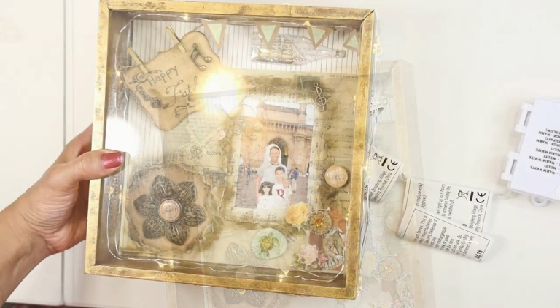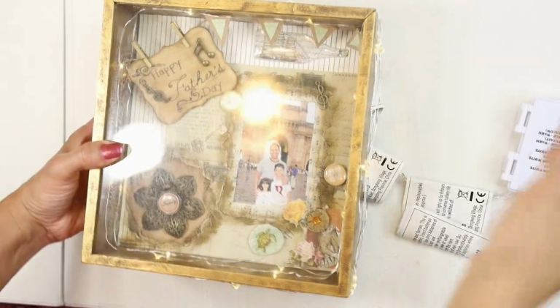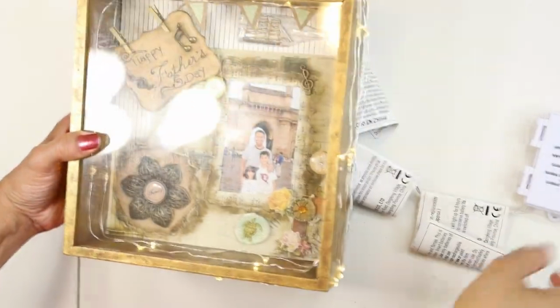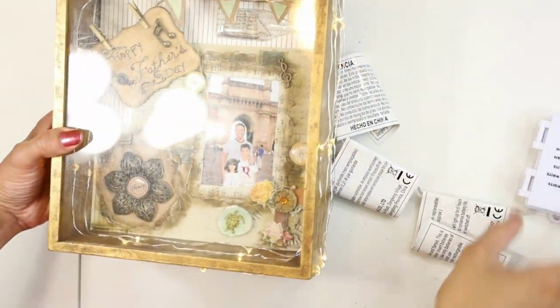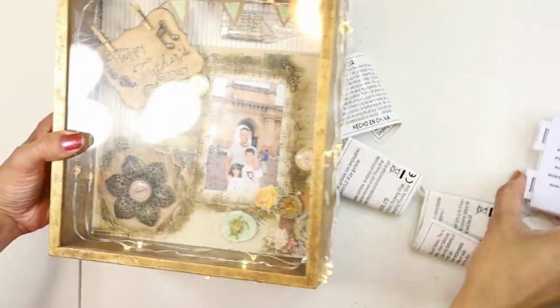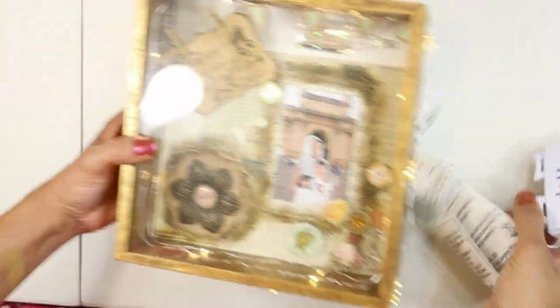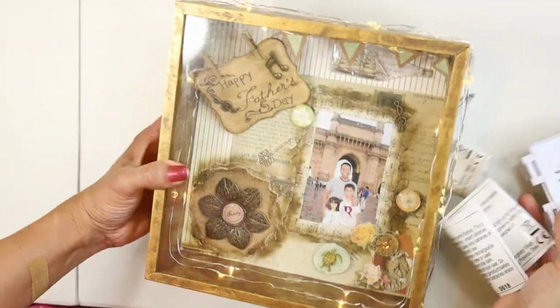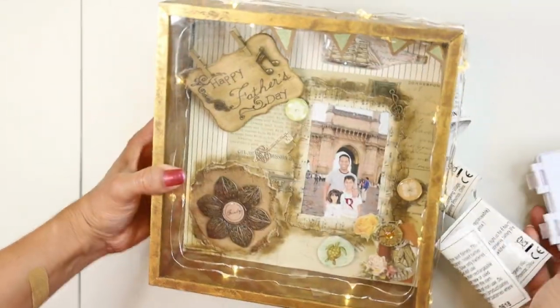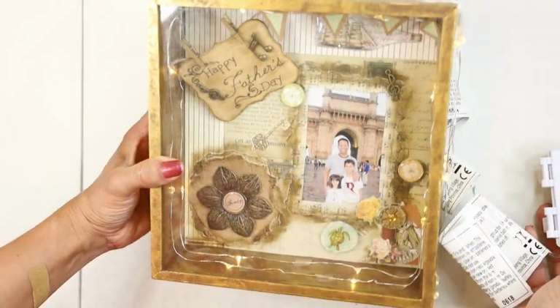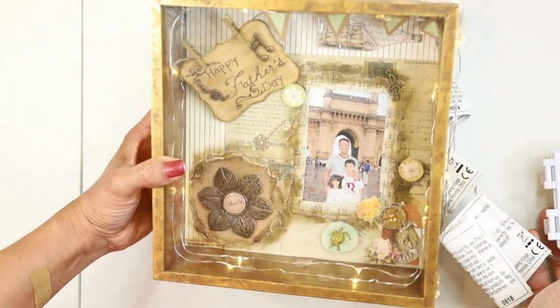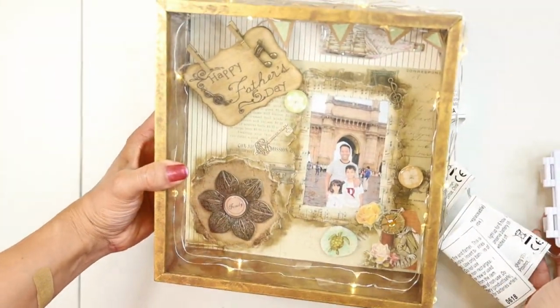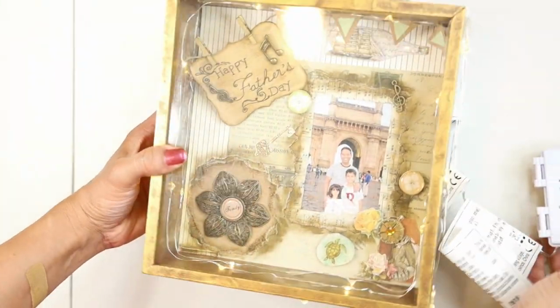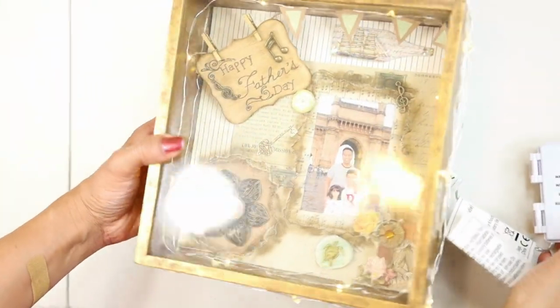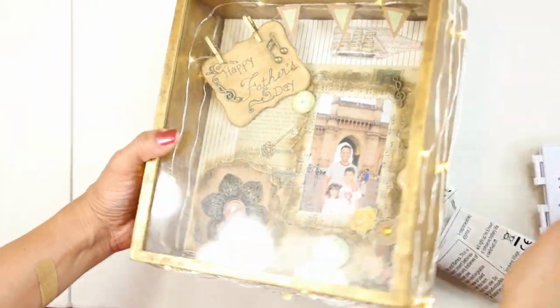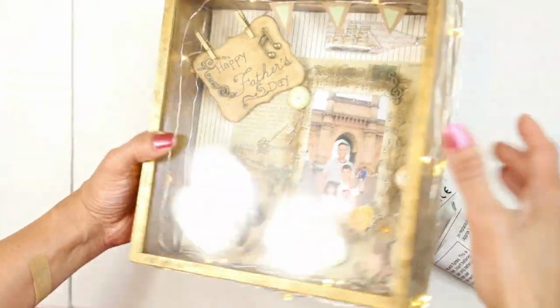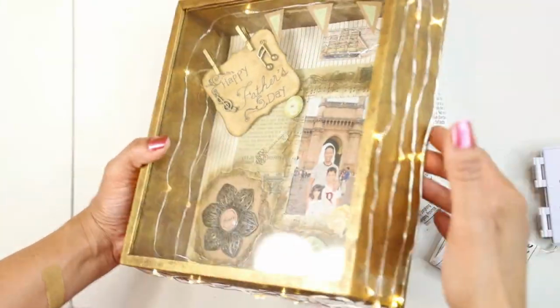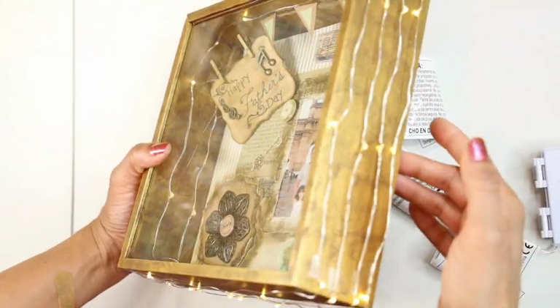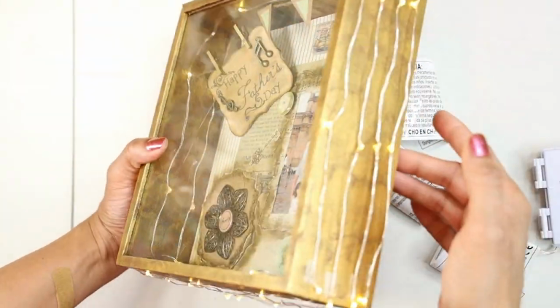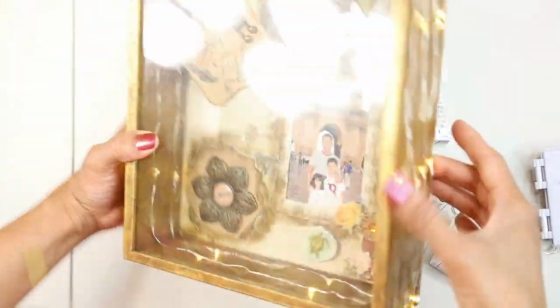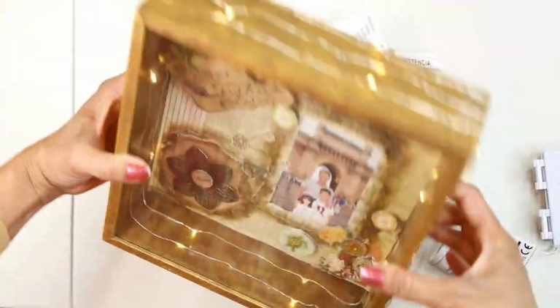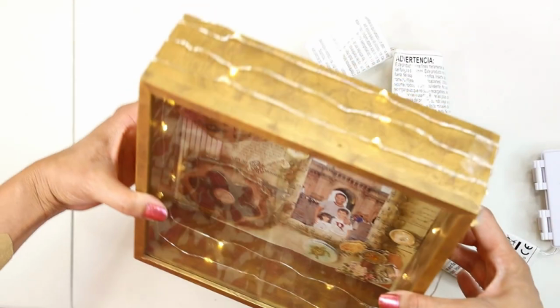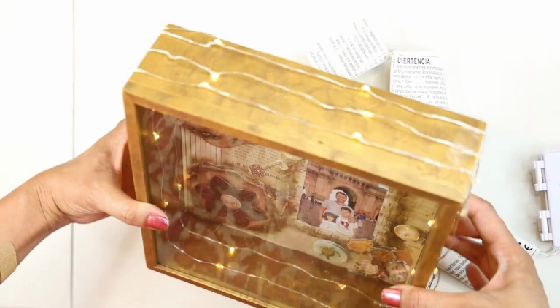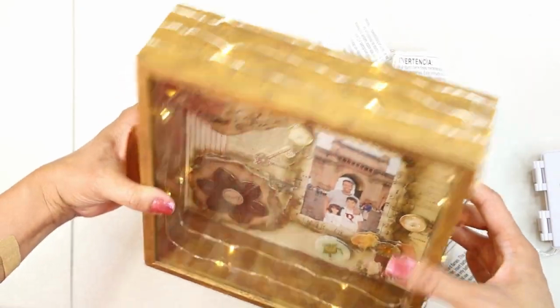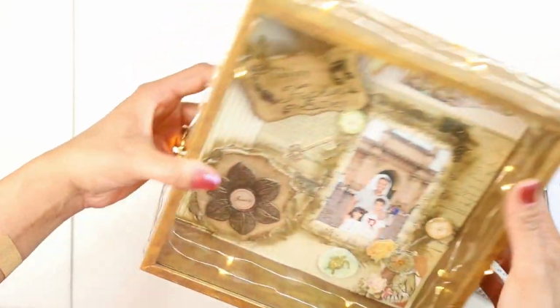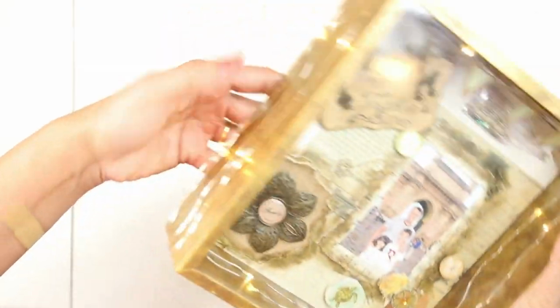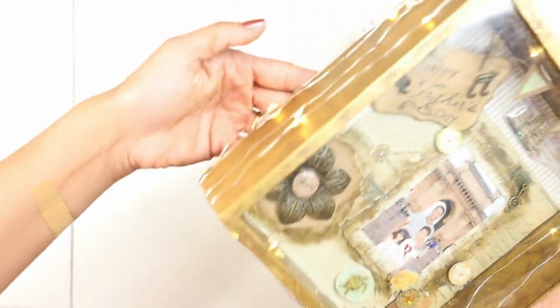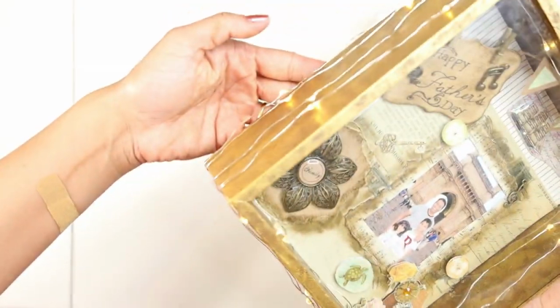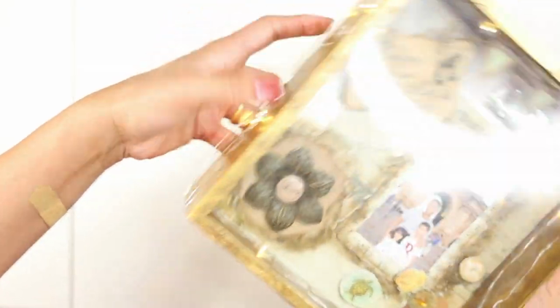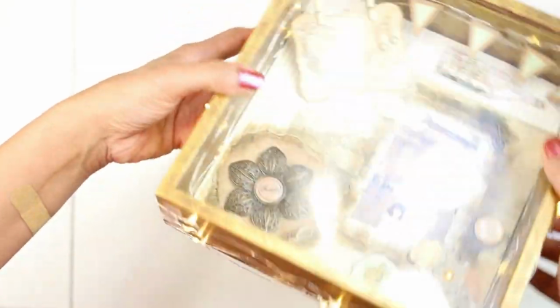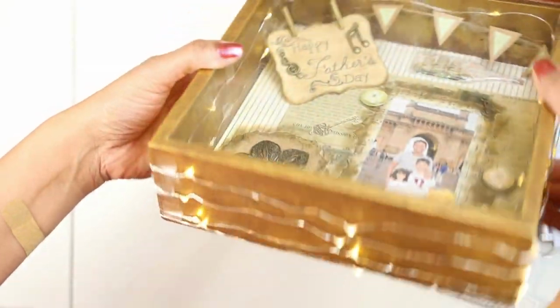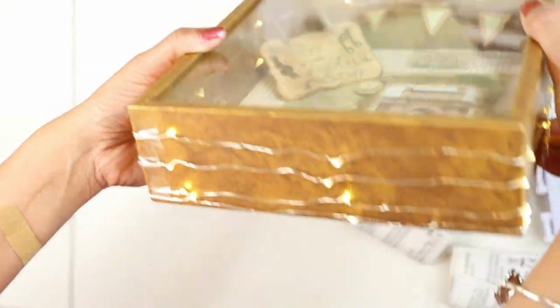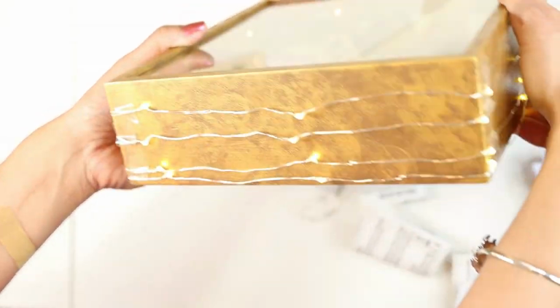Here is the final product — our vintage look Father's Day shadow box is ready. Additionally, I have added a spring light to enhance its look in the dark.